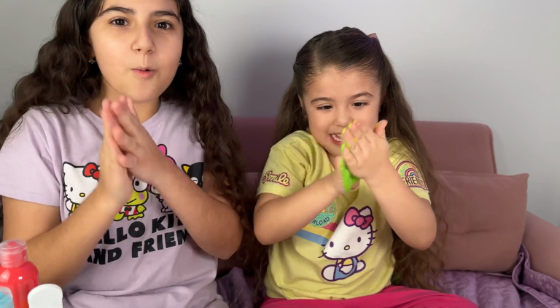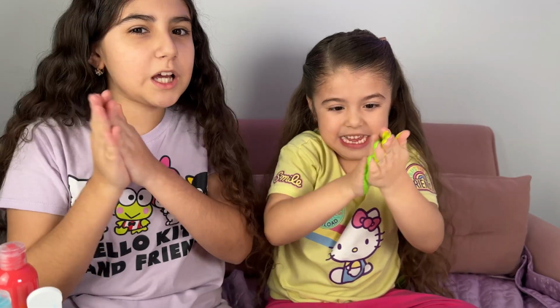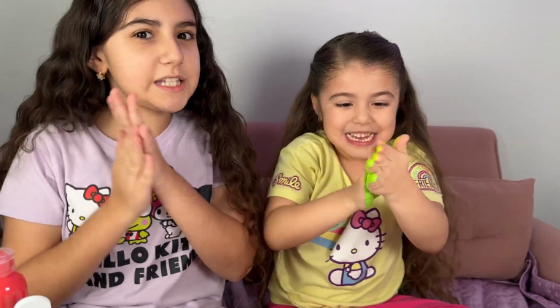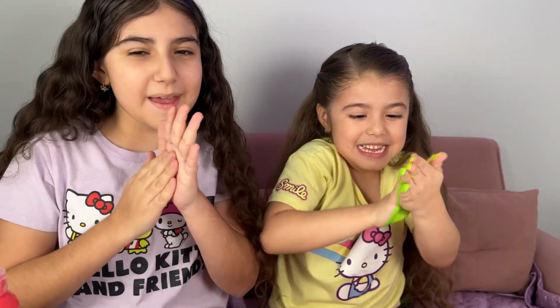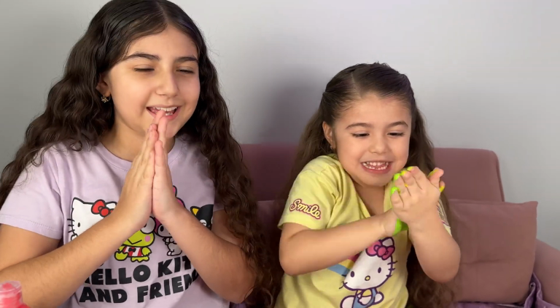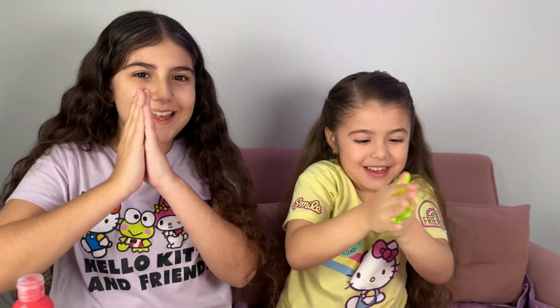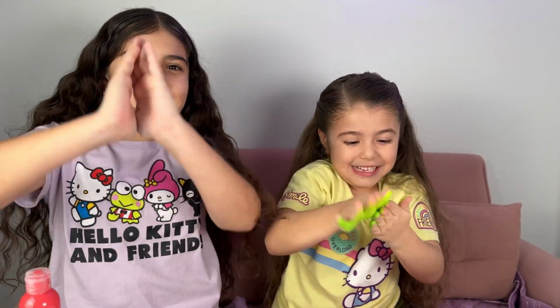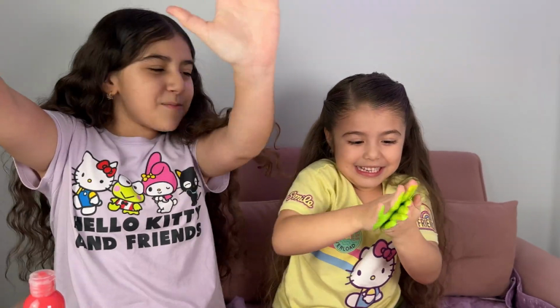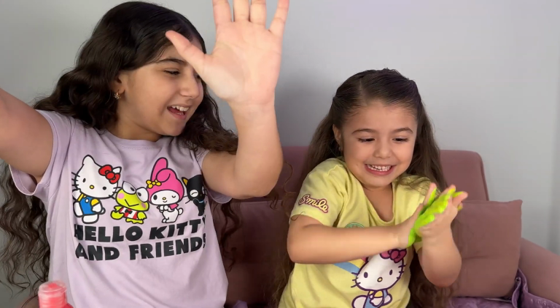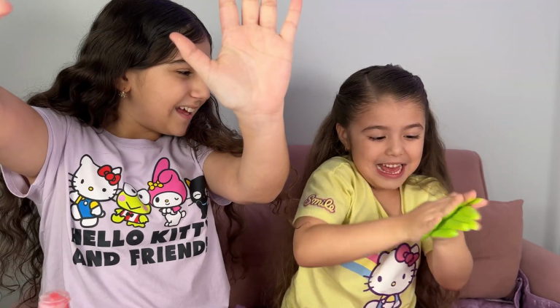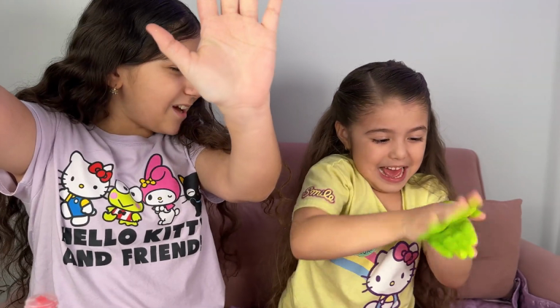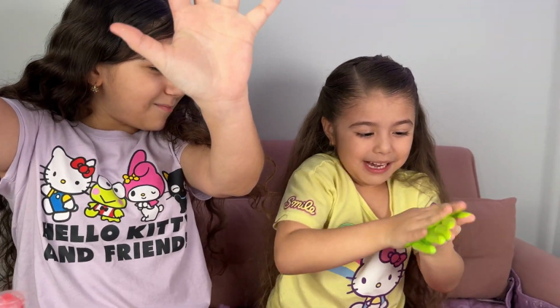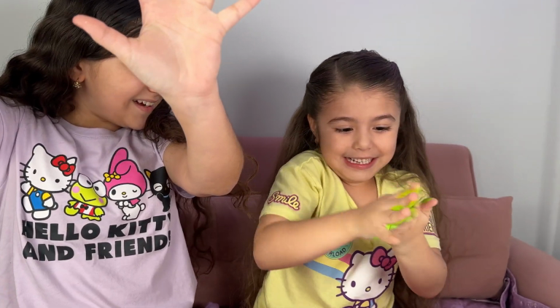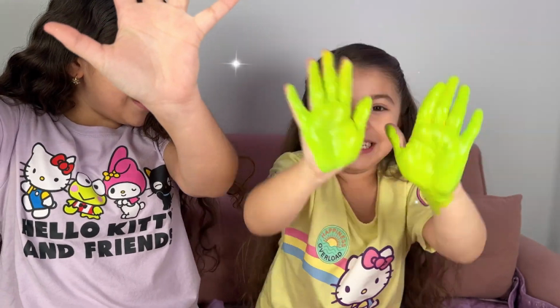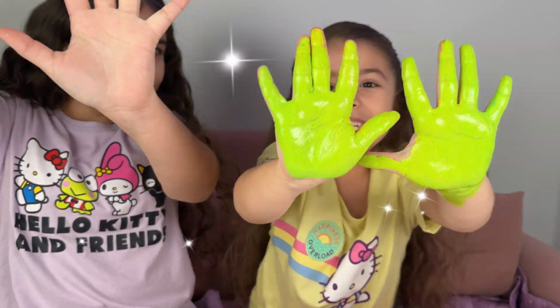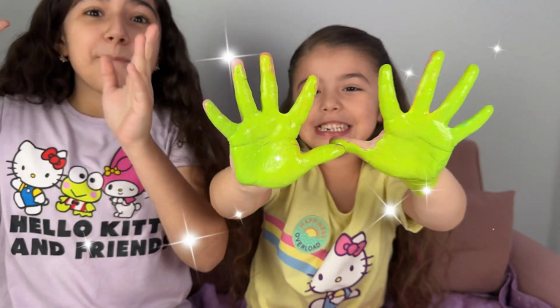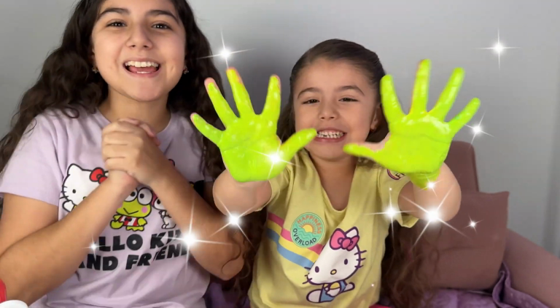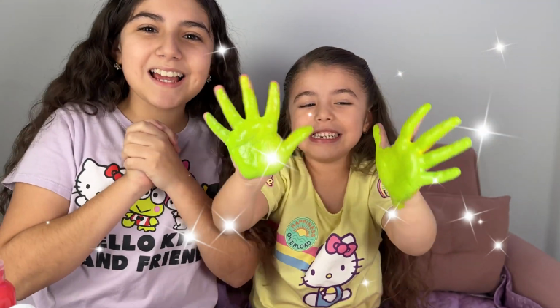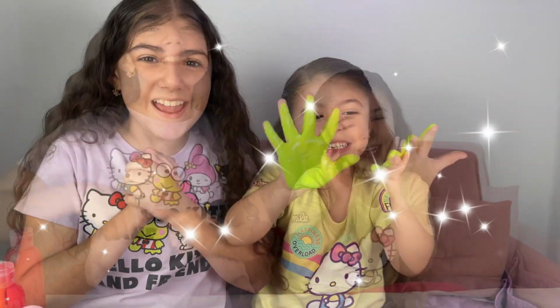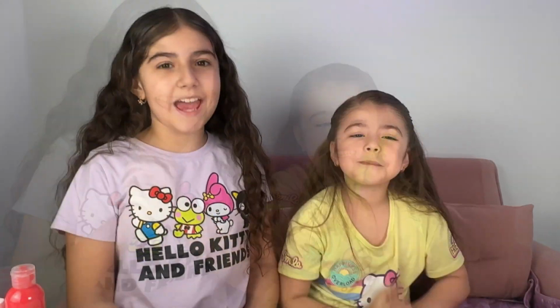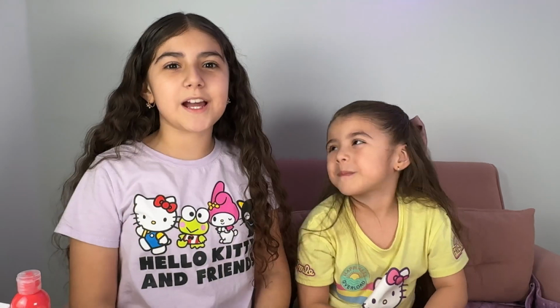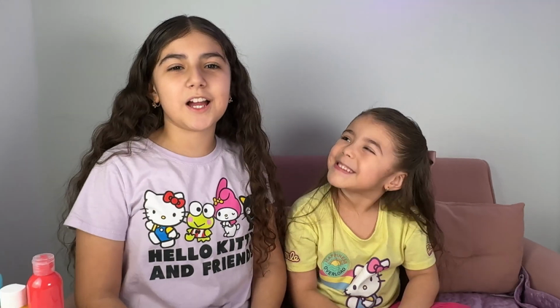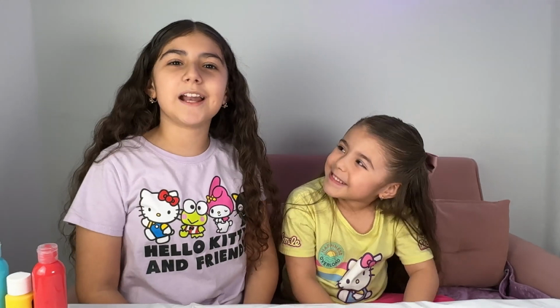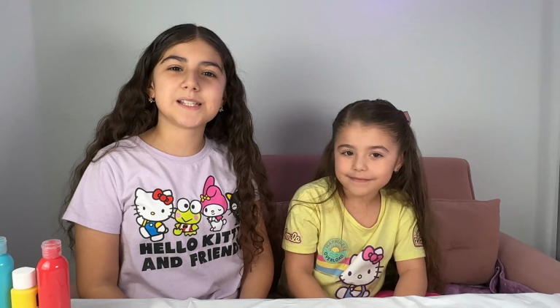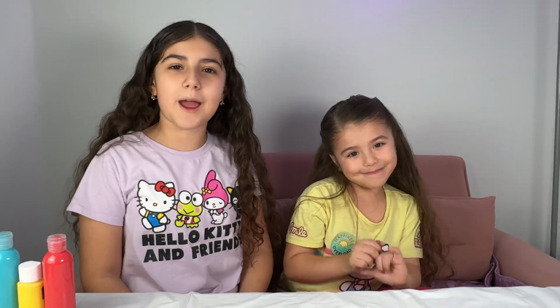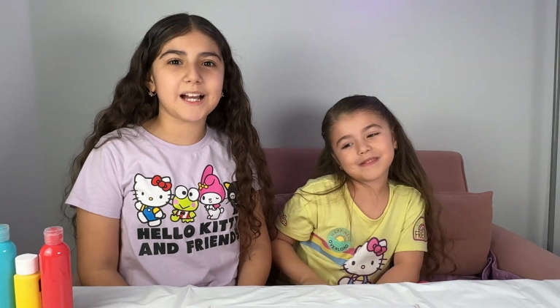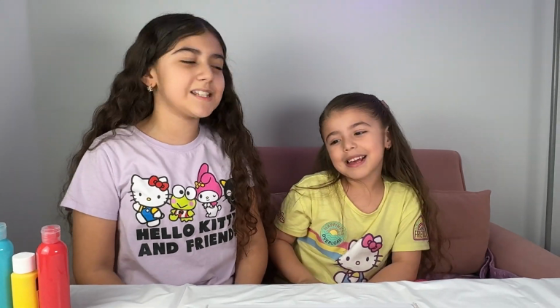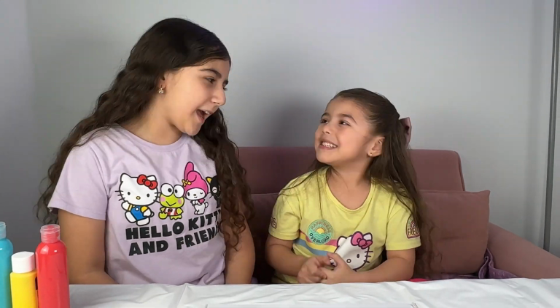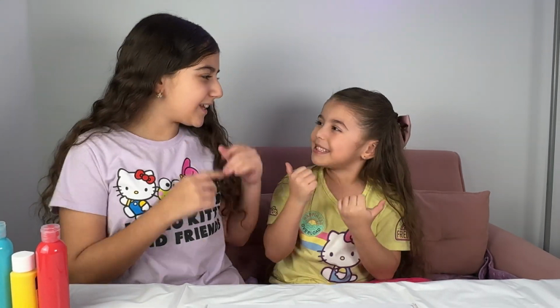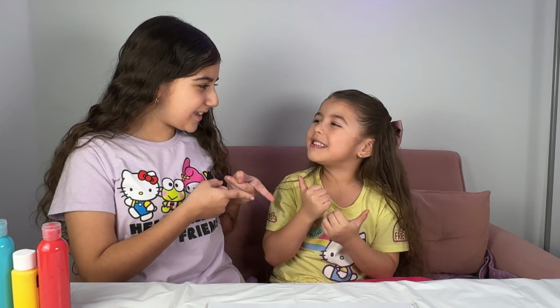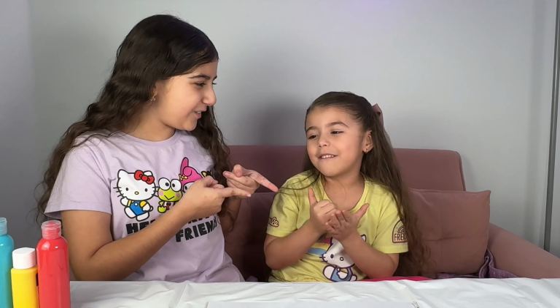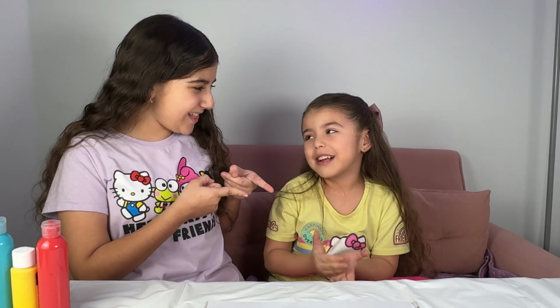What color does it make? Show up! It makes really good! Green! Today we're going to learn how to mix the primary colors to make new colors!